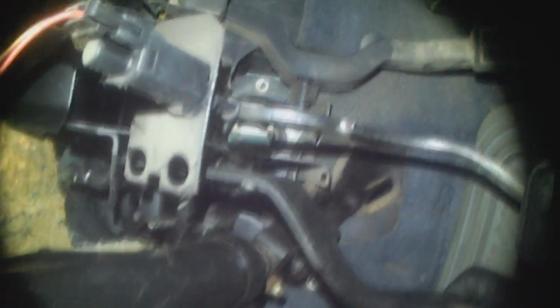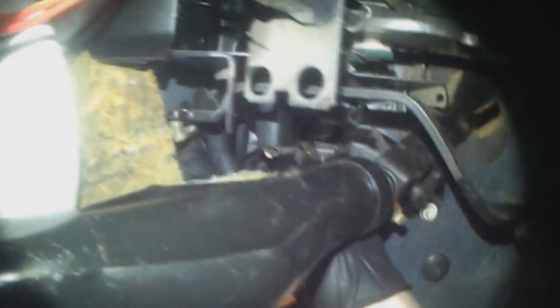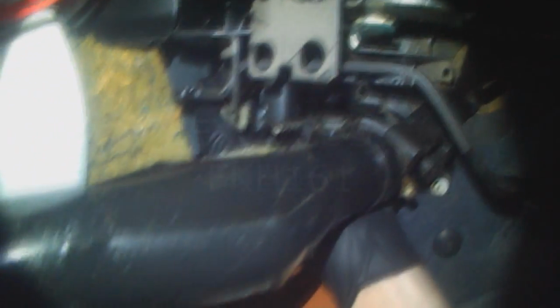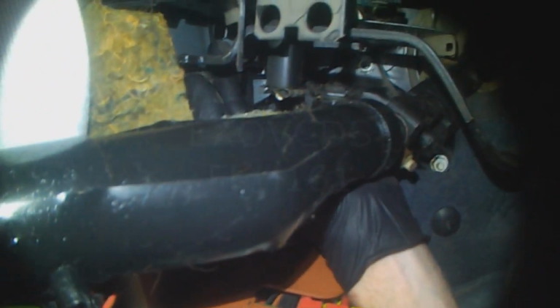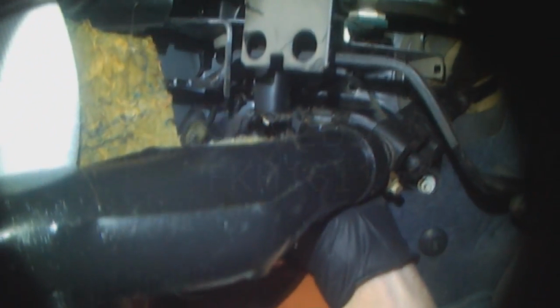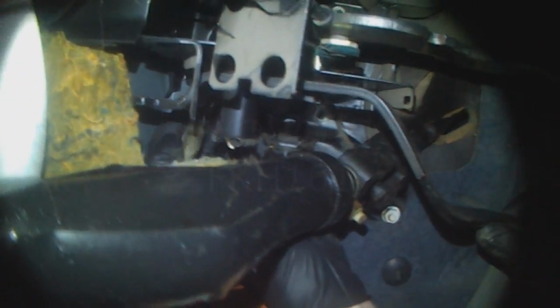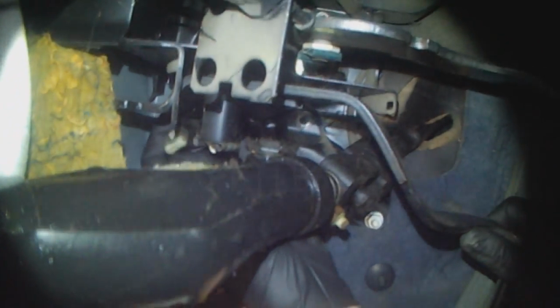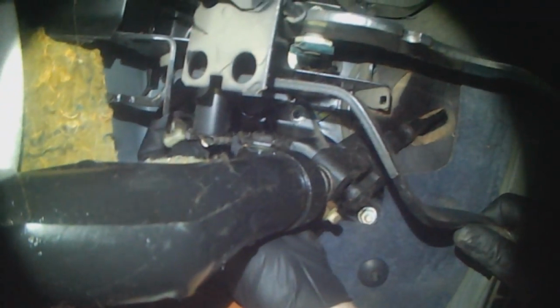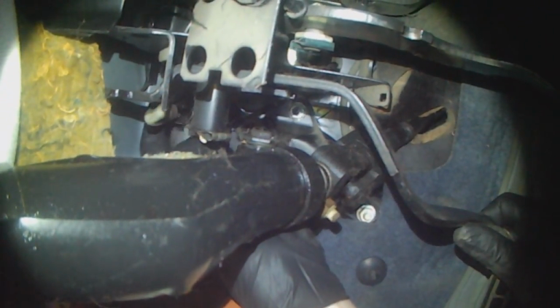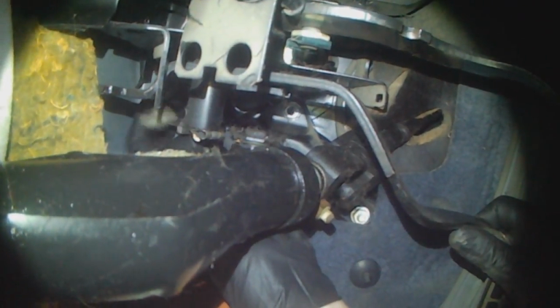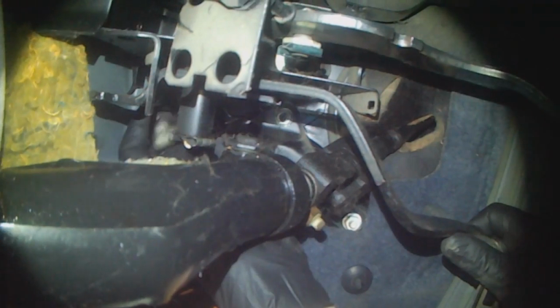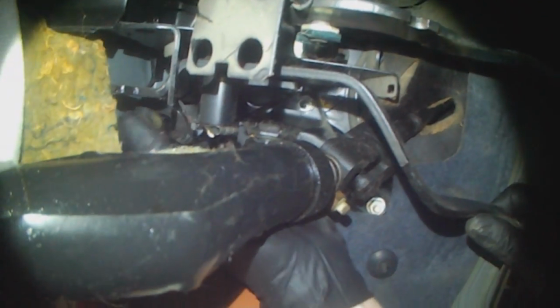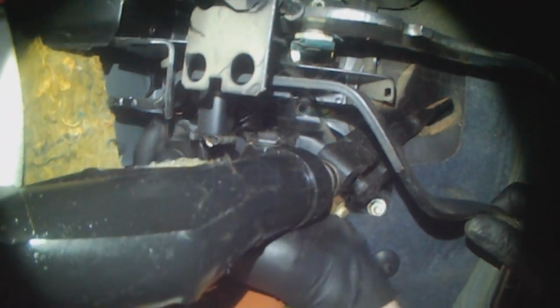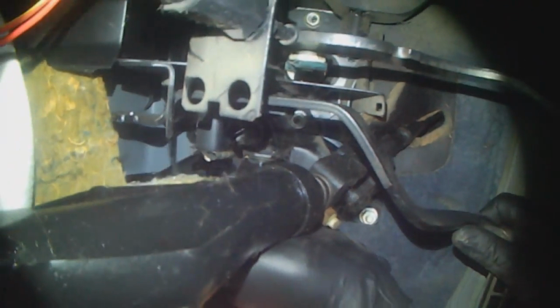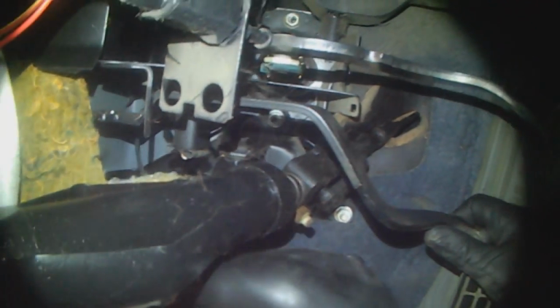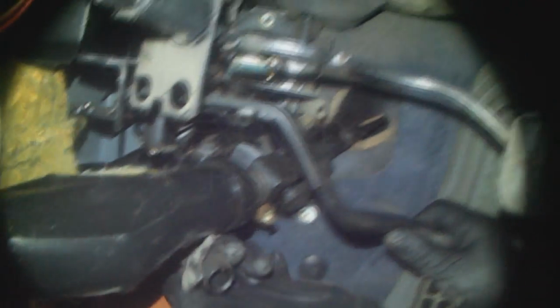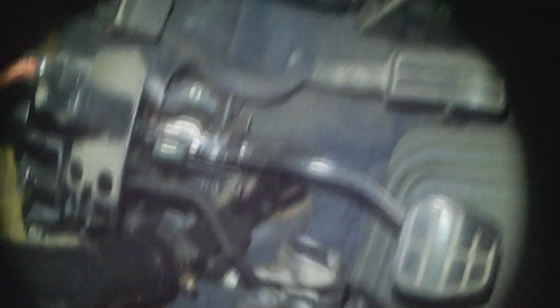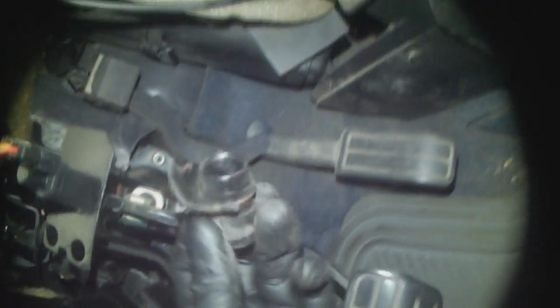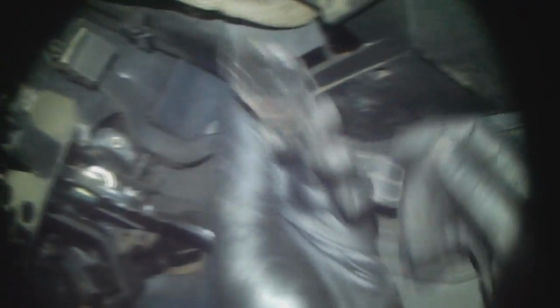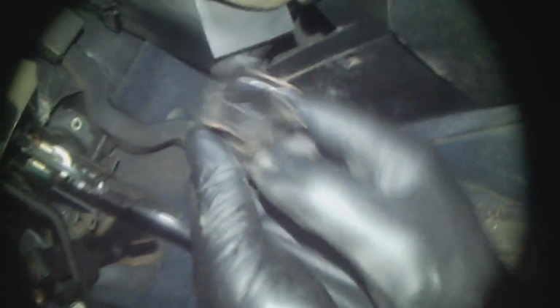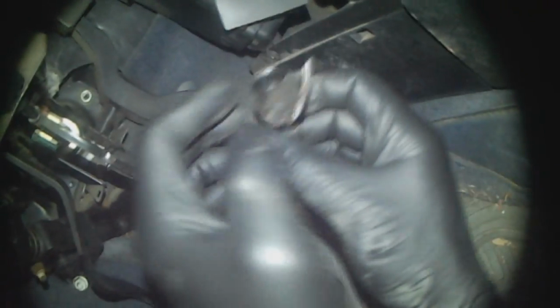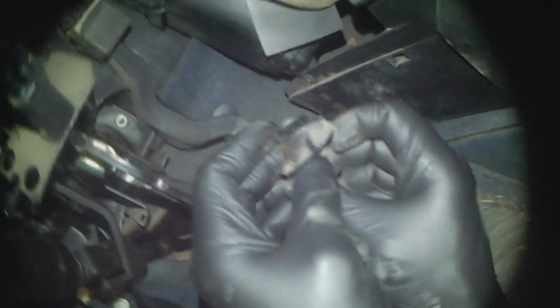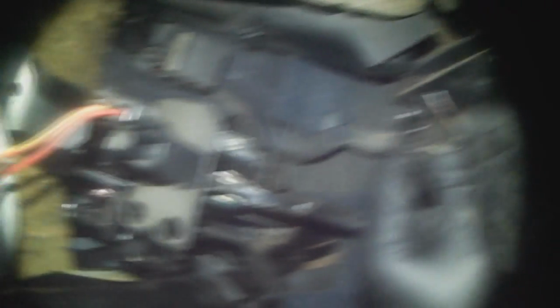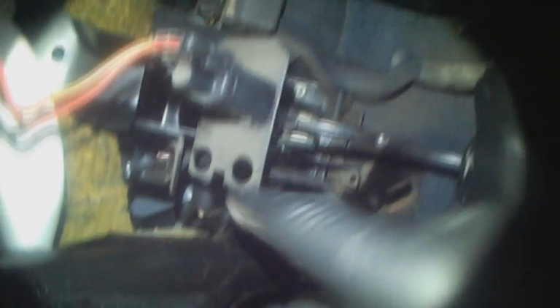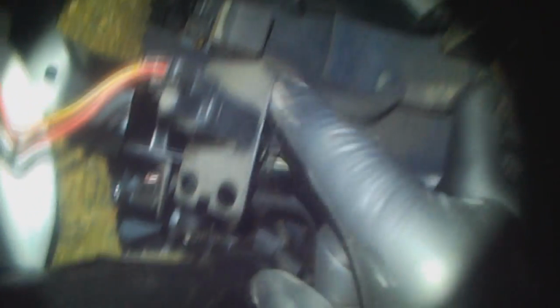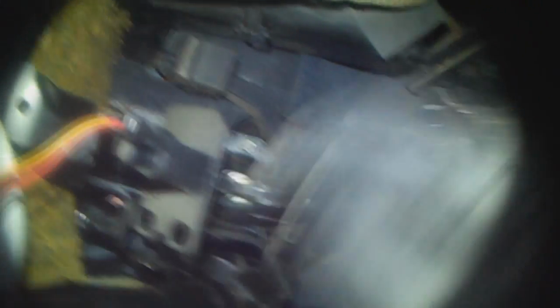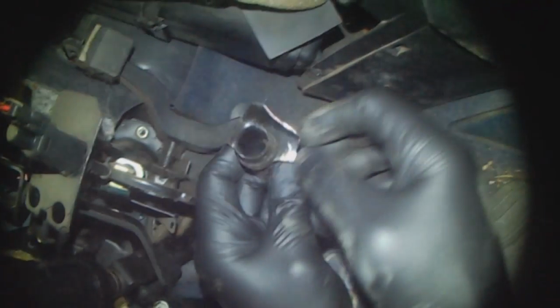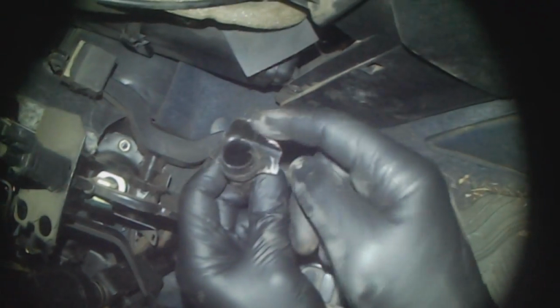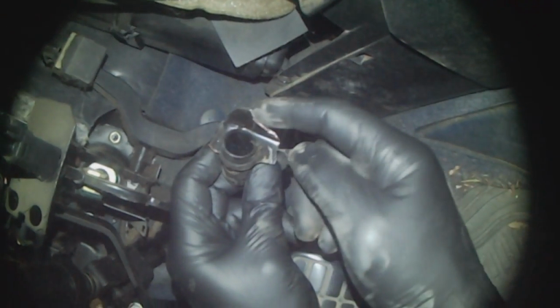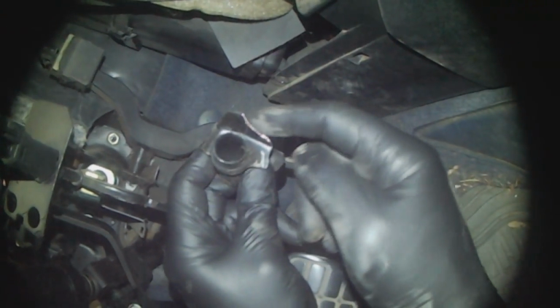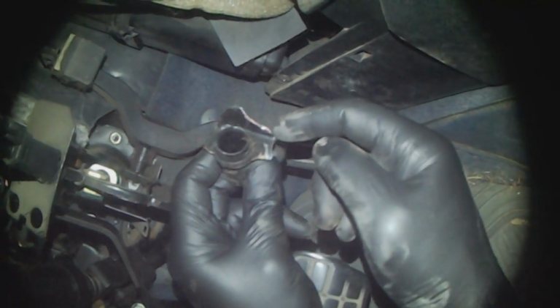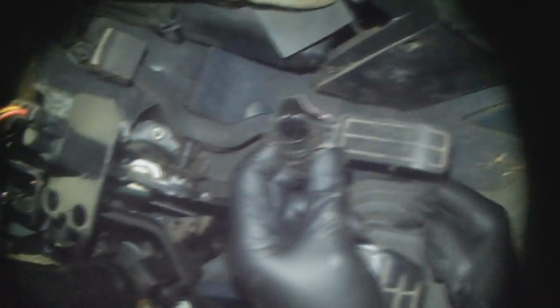The cable is unhooked now and I can take off the broken metal piece. This is what's supposed to be part of the pedal cluster — in this case it snapped off right here.